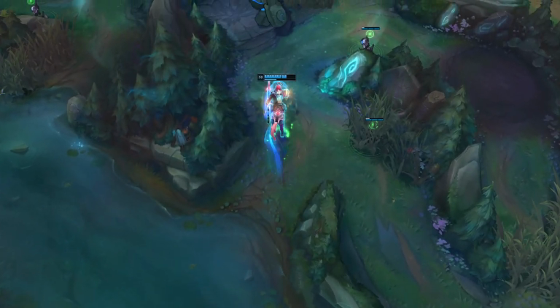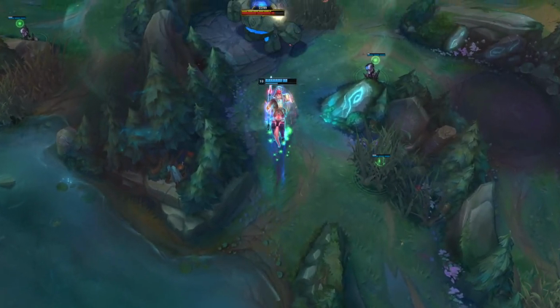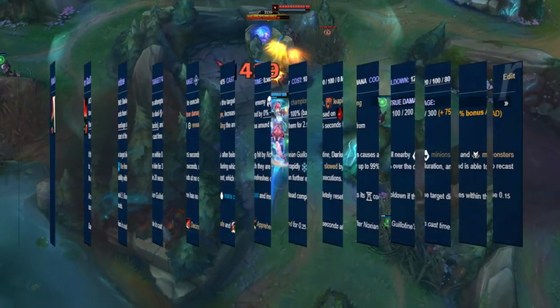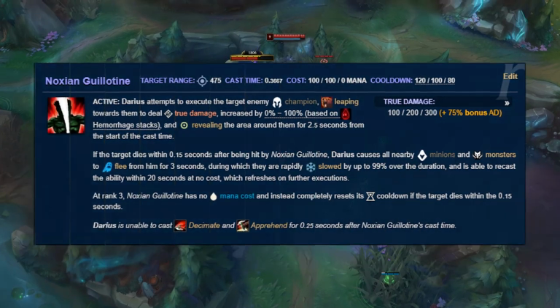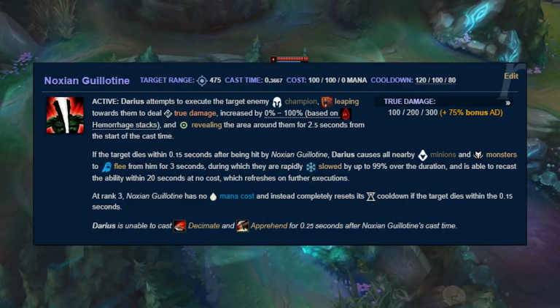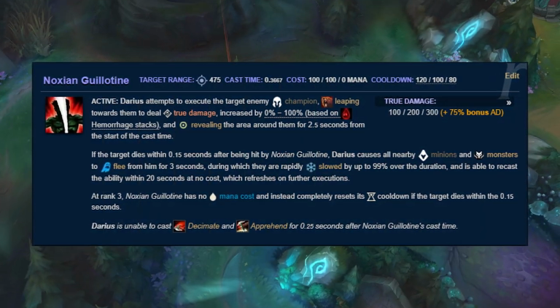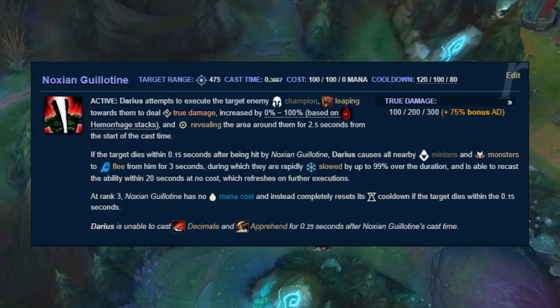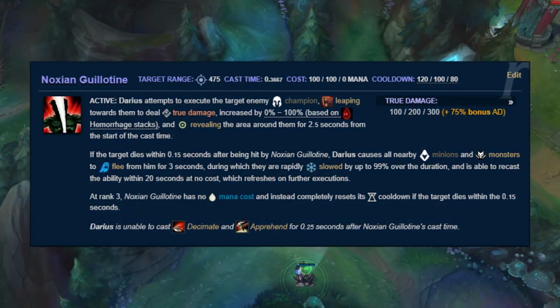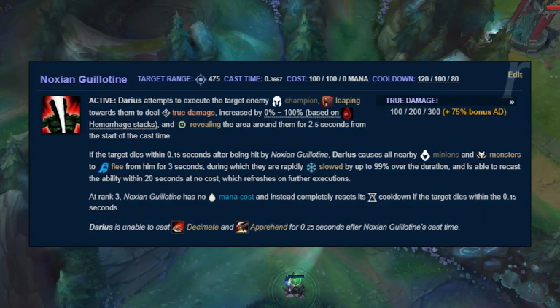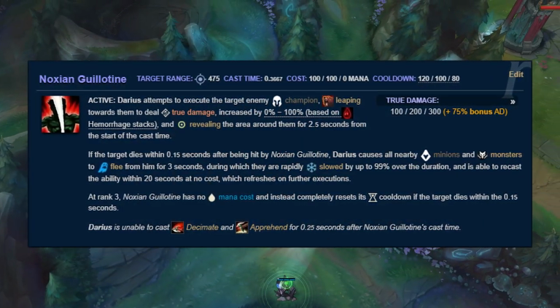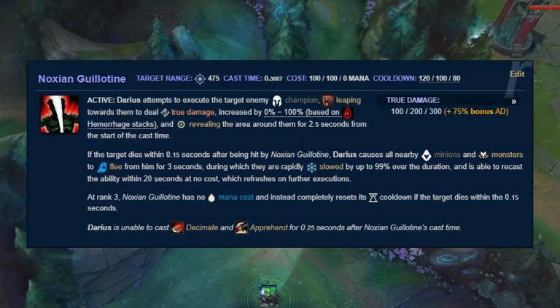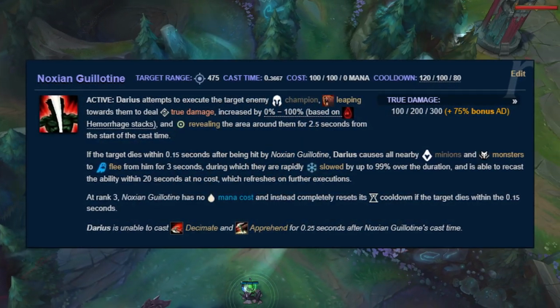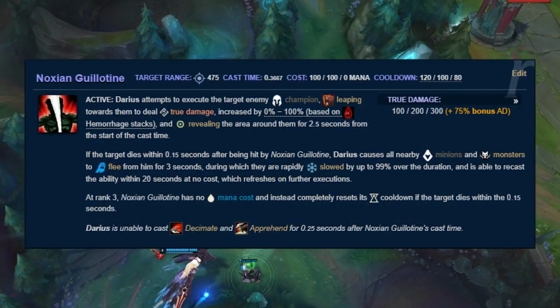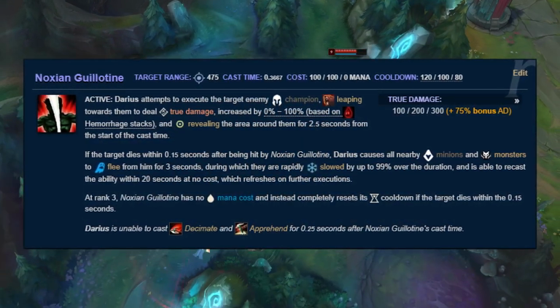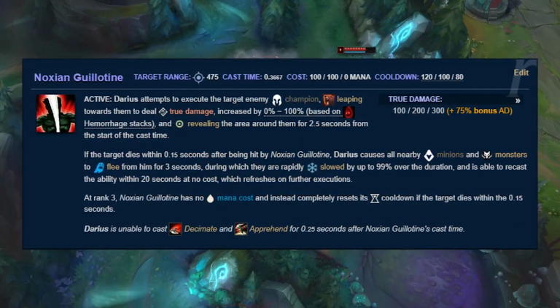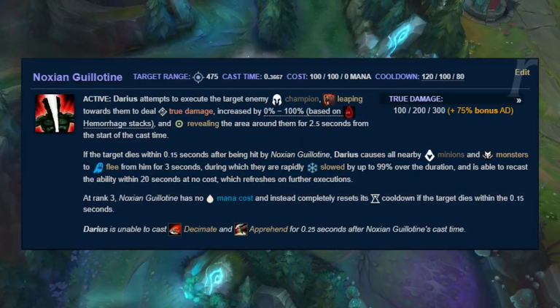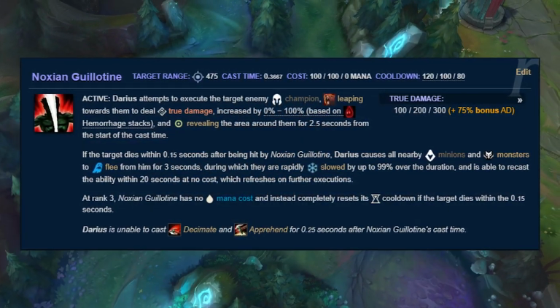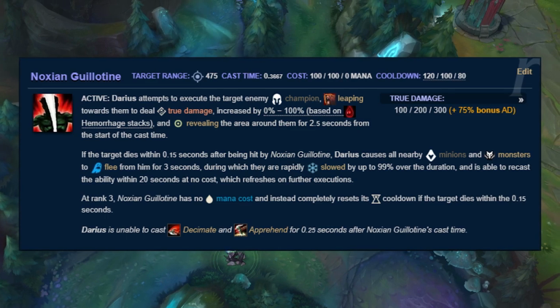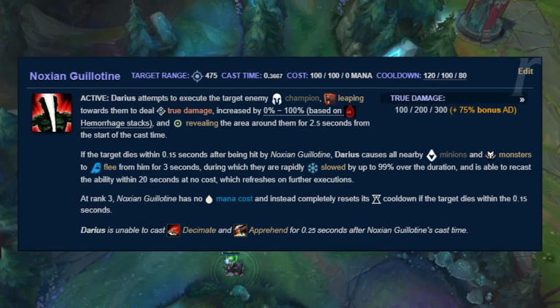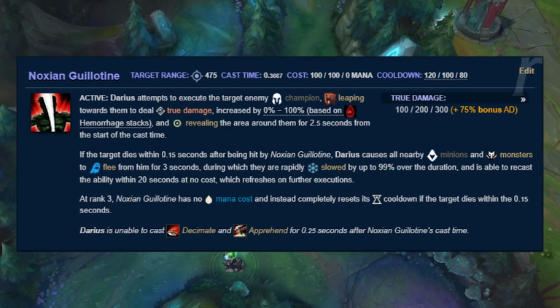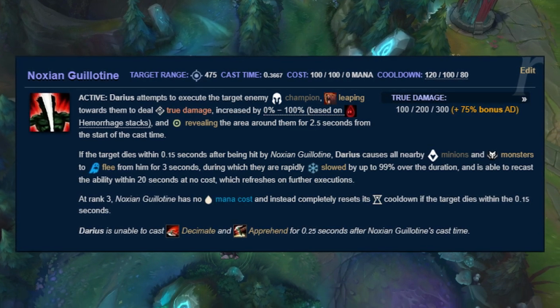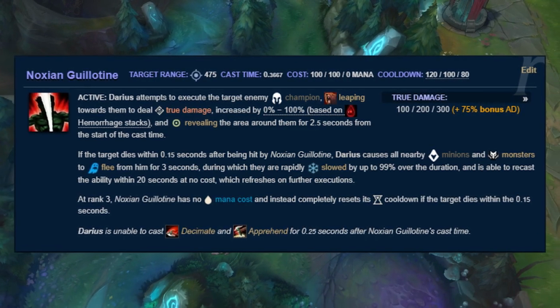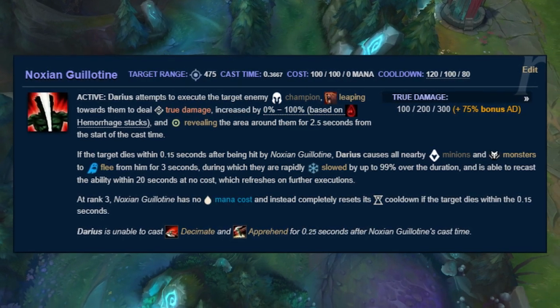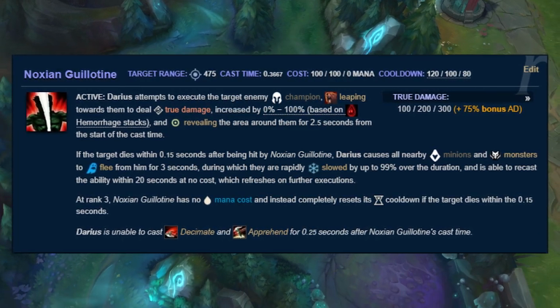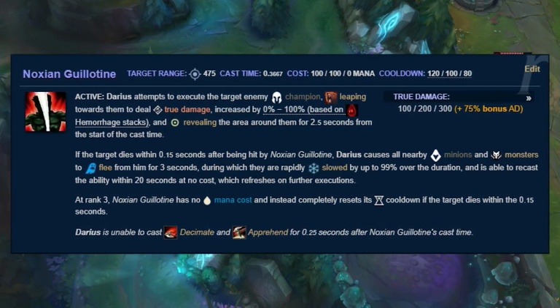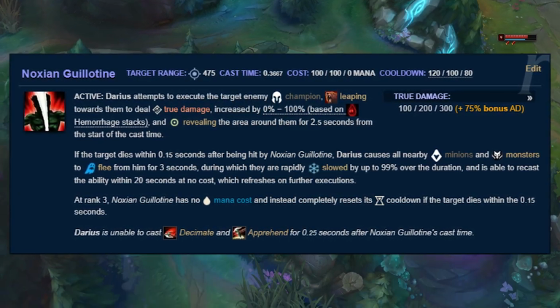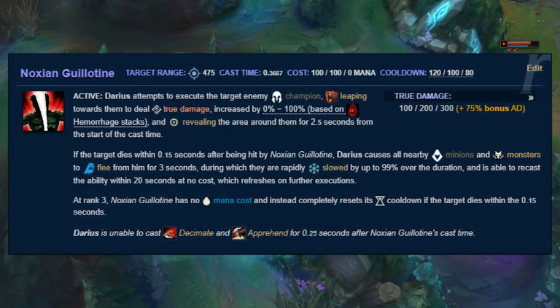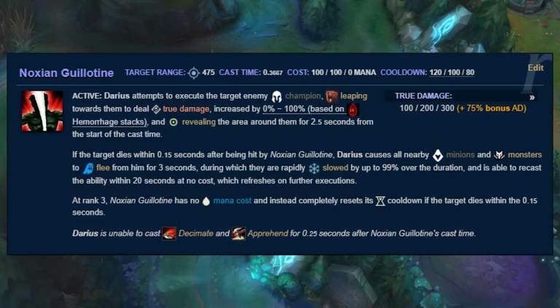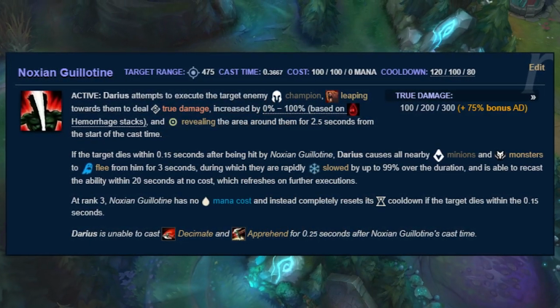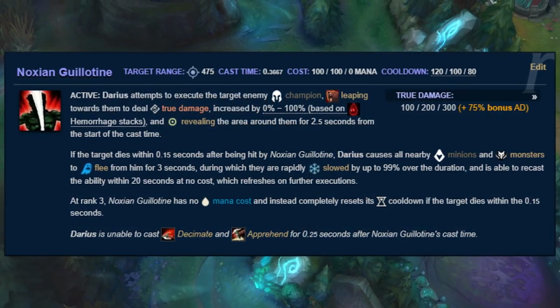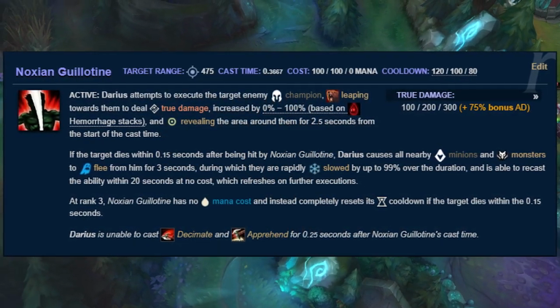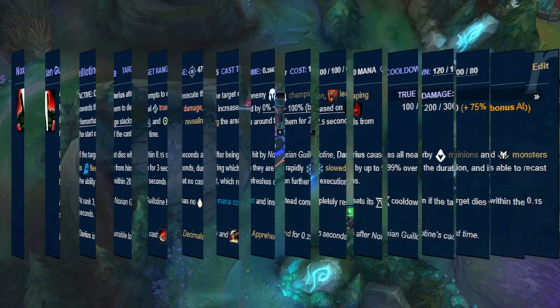For example, Darius's ultimate Noxian Guillotine is one of the most dangerous abilities in the game against a target with 5 stacks of Hemorrhage, but if there are no bleed stacks from his passive, it's a pretty weak ultimate — arguably one of the worst in the game.